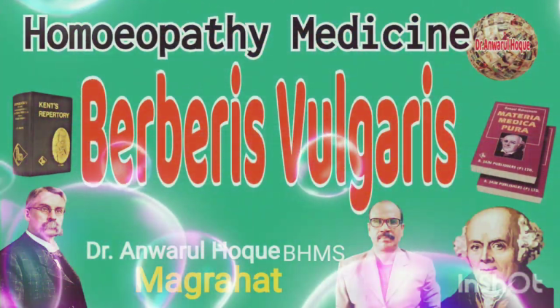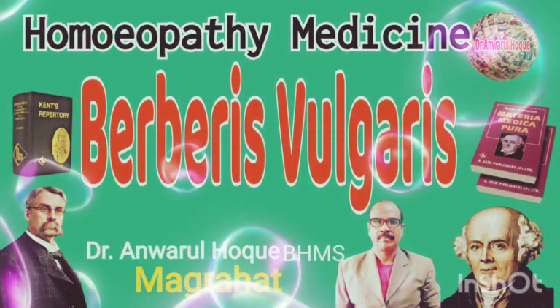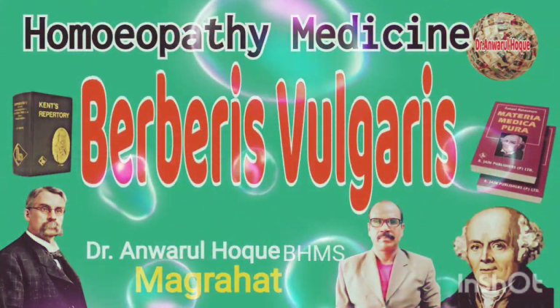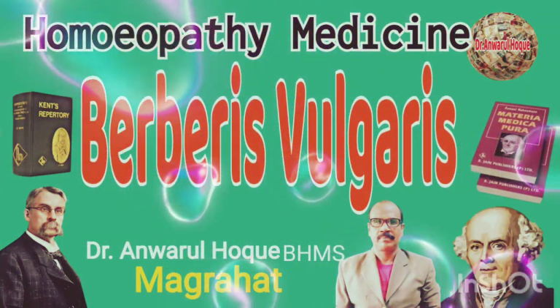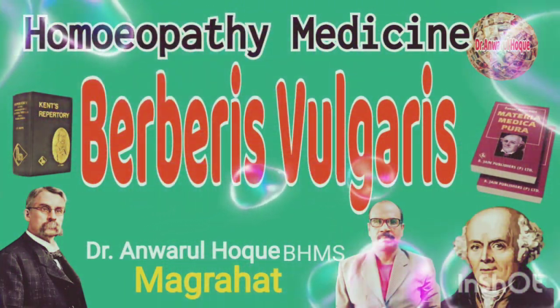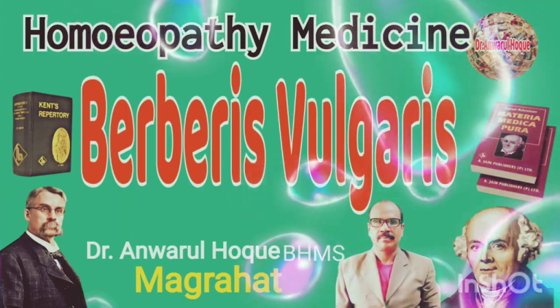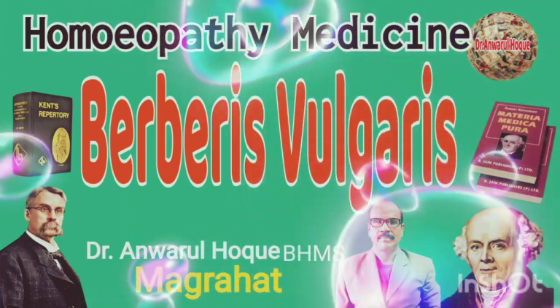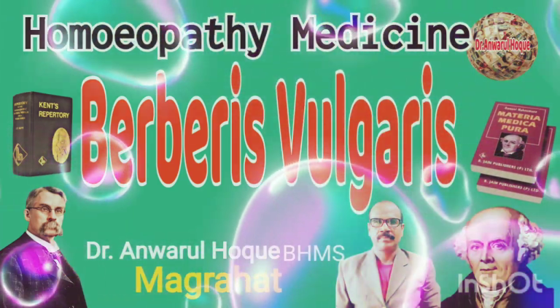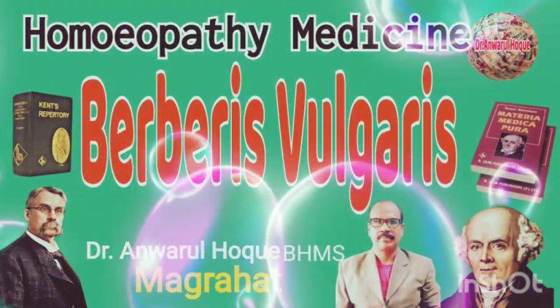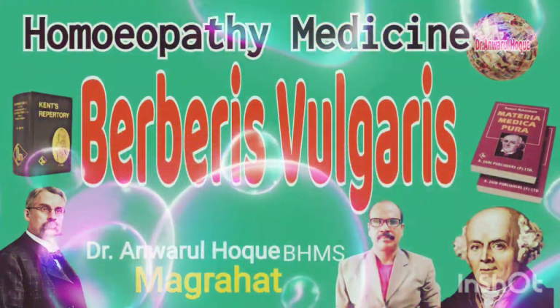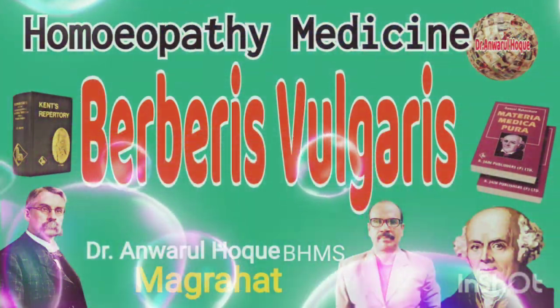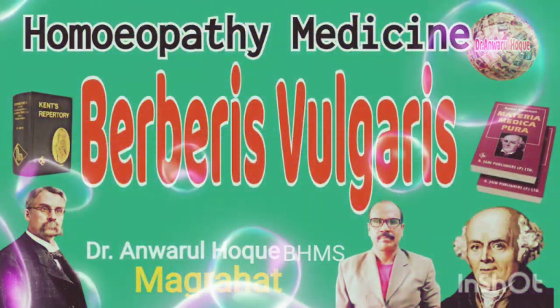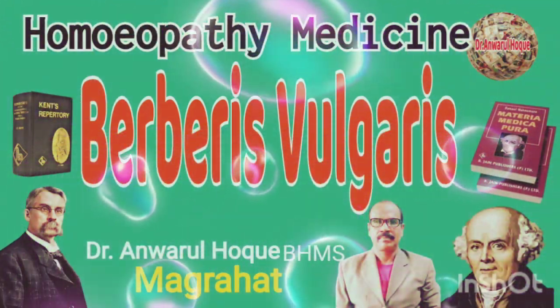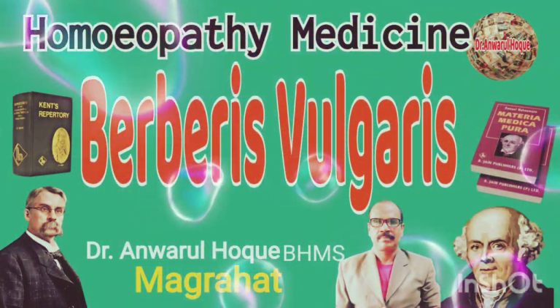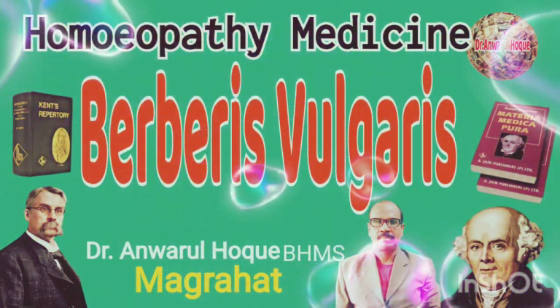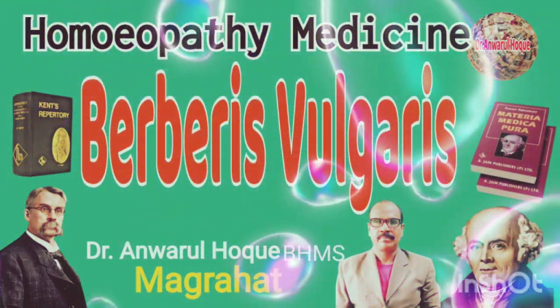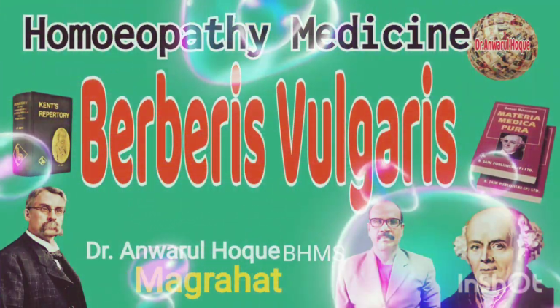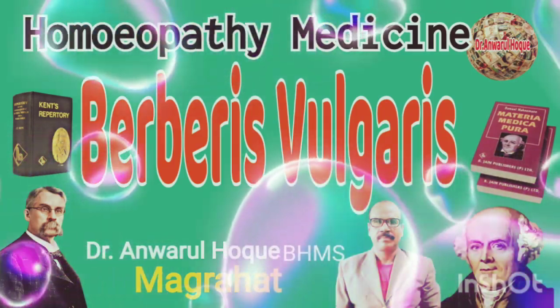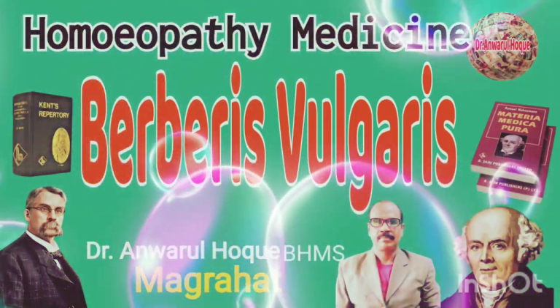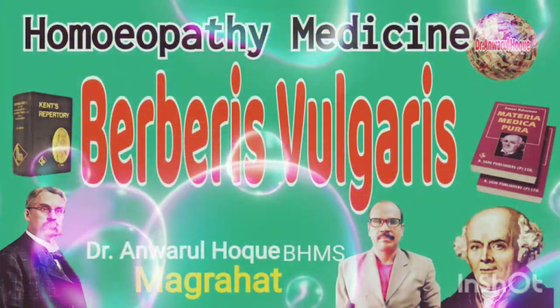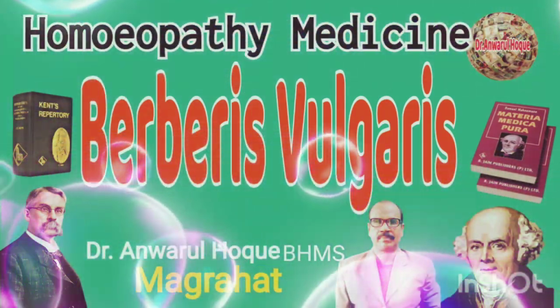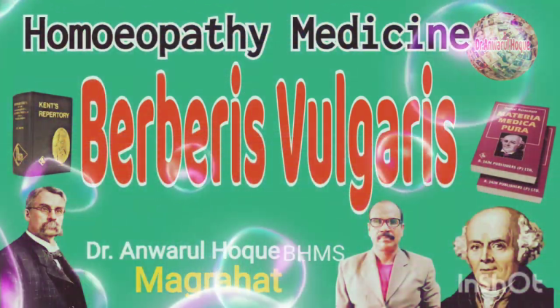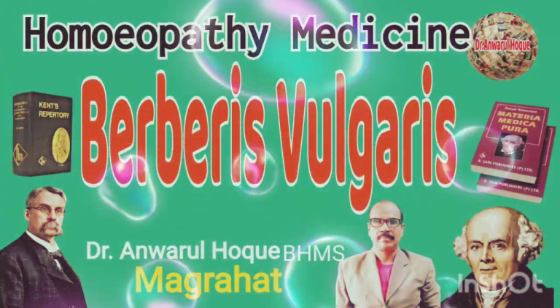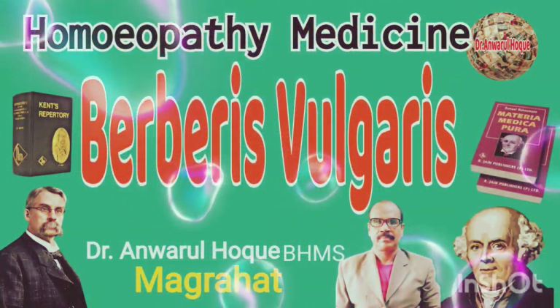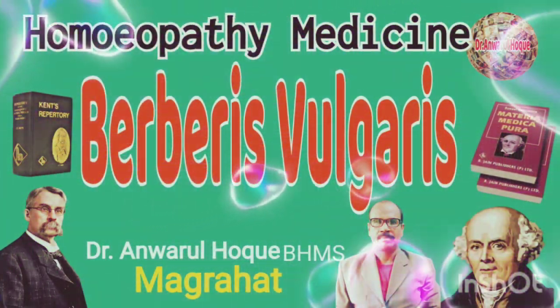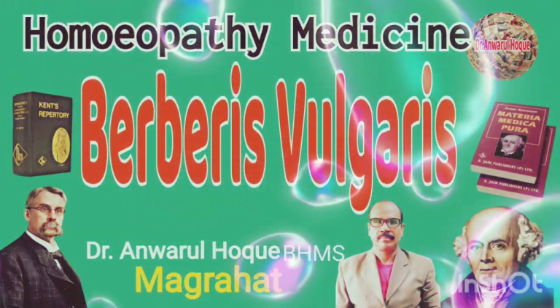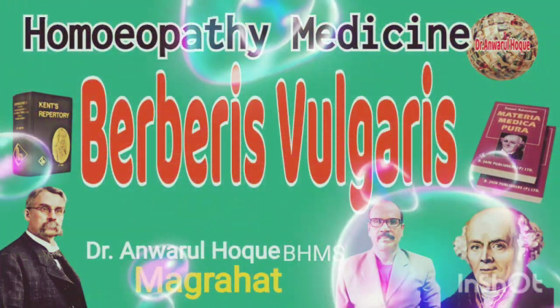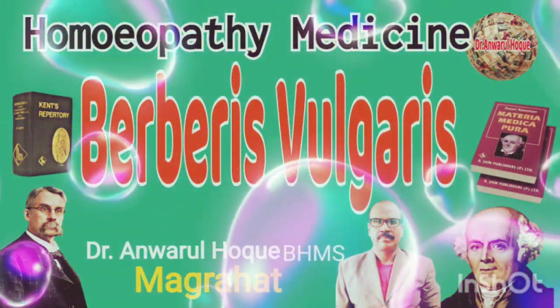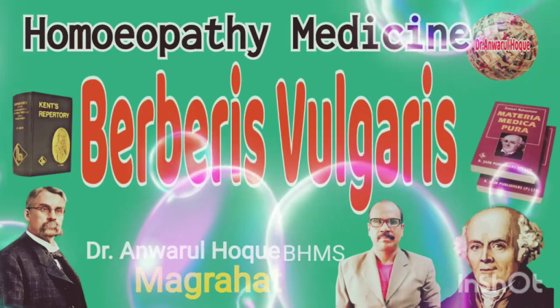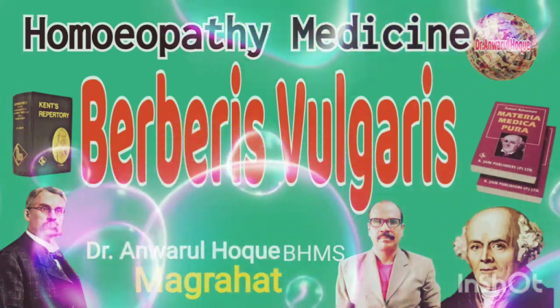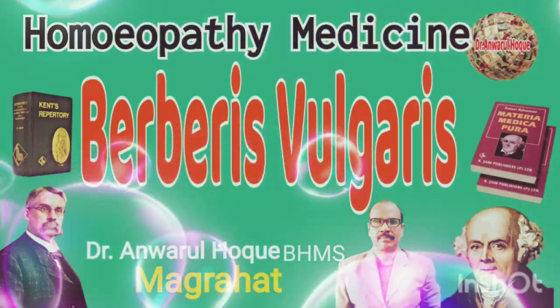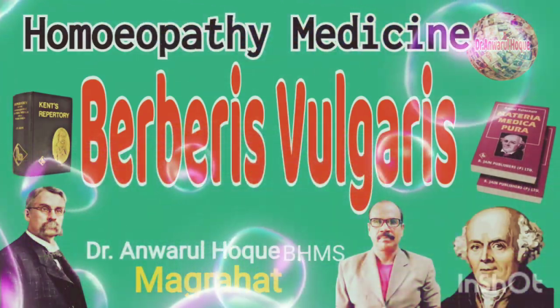Welcome, homeopathy lovers. I am Dr. Anwarul Haak from Mogra Heart. Today I will learn with you about a homeopathy medicine, Berberis vulgaris.